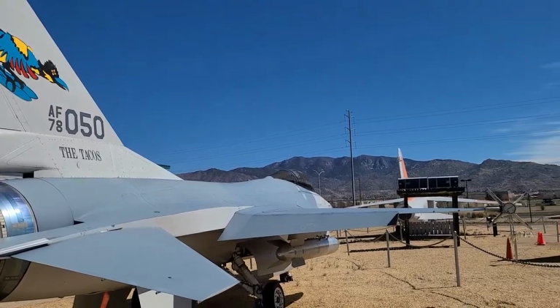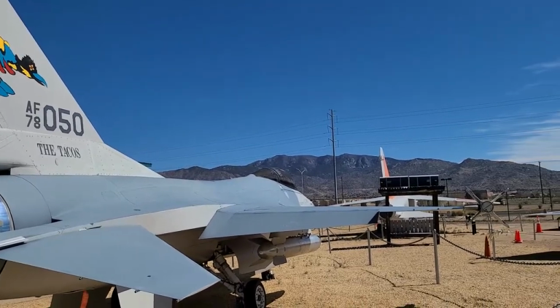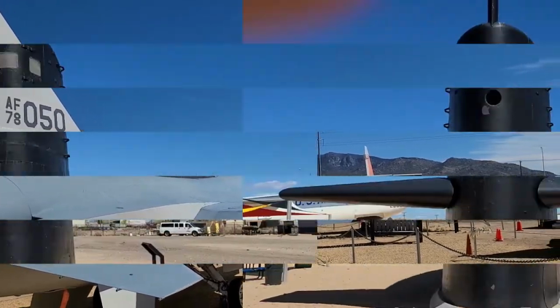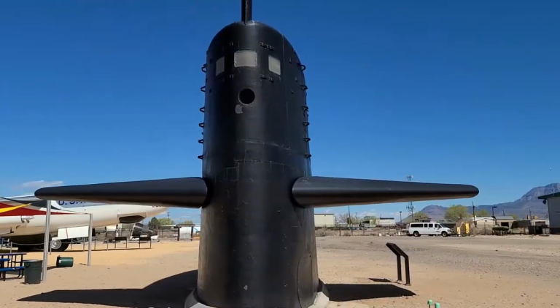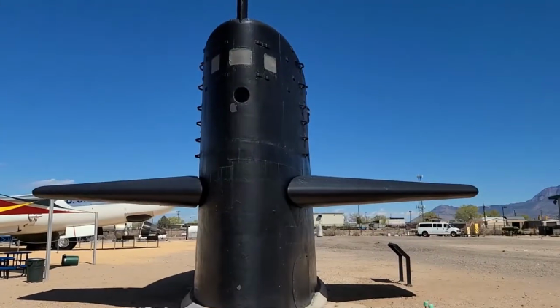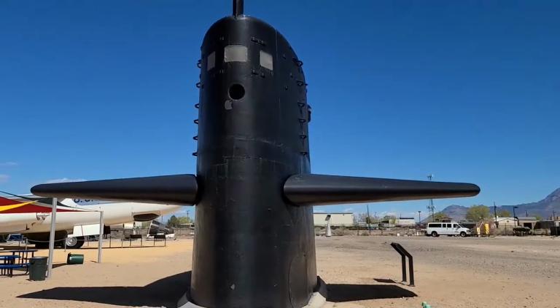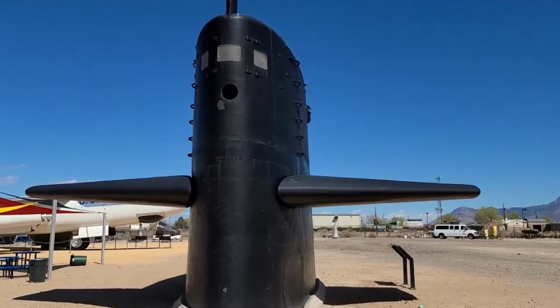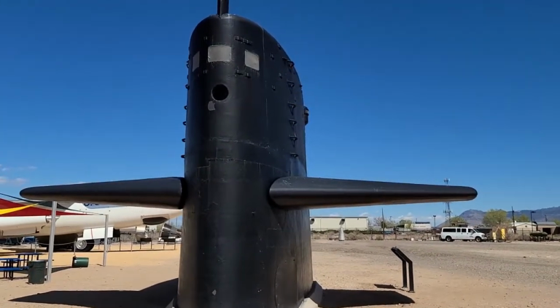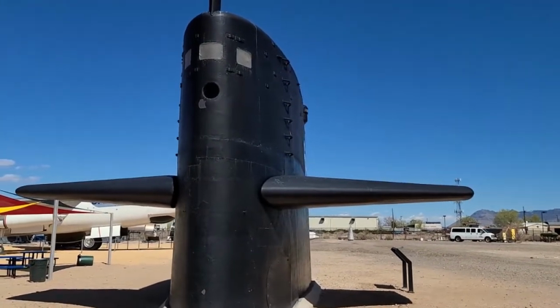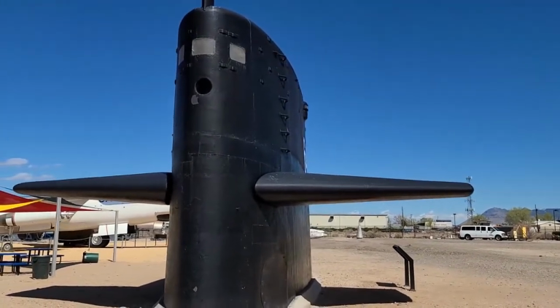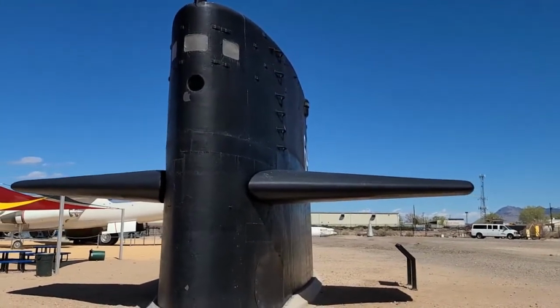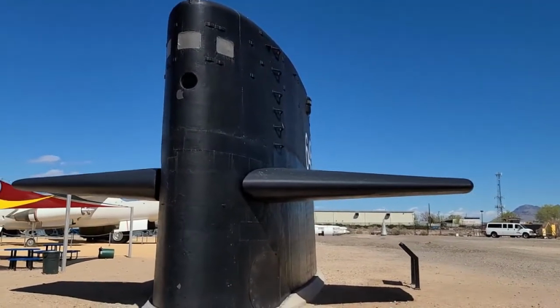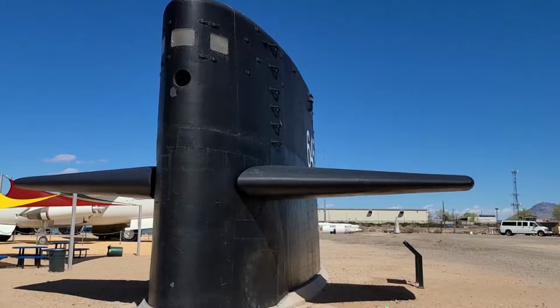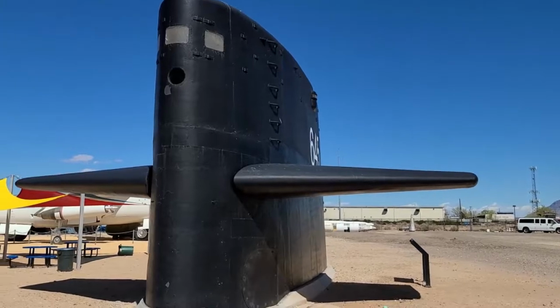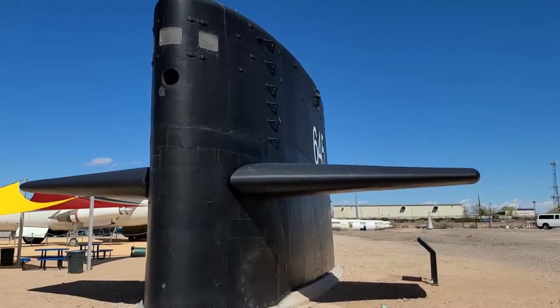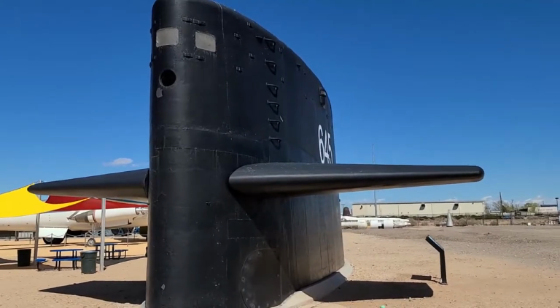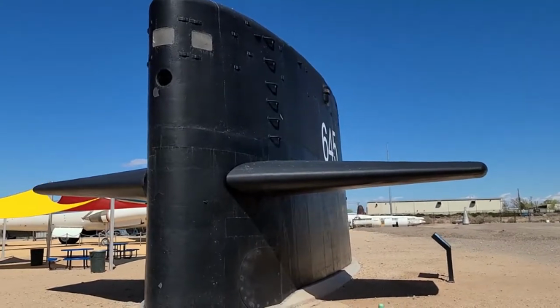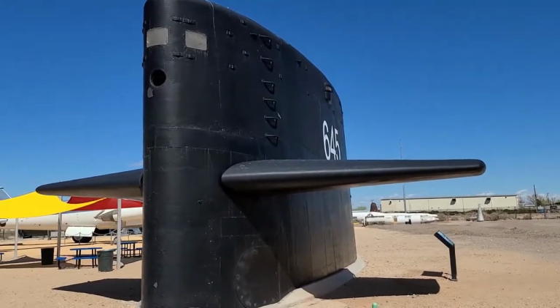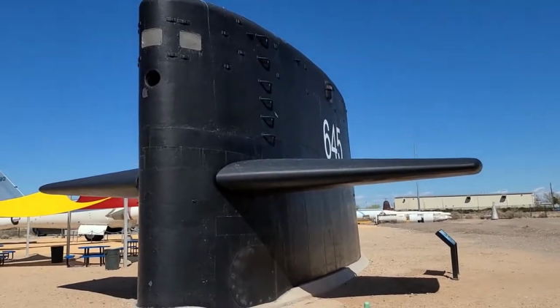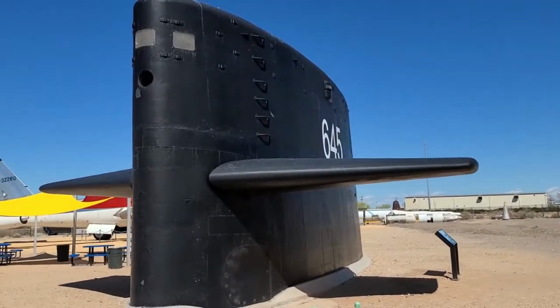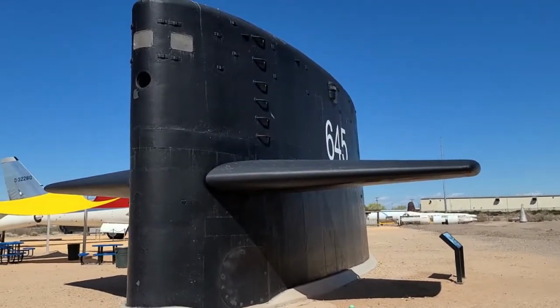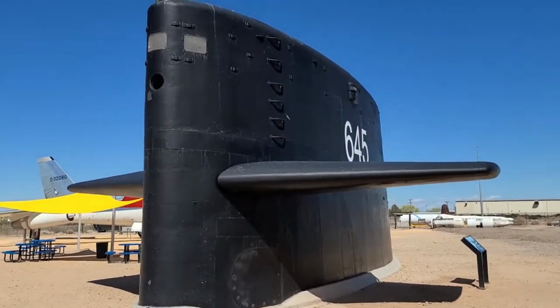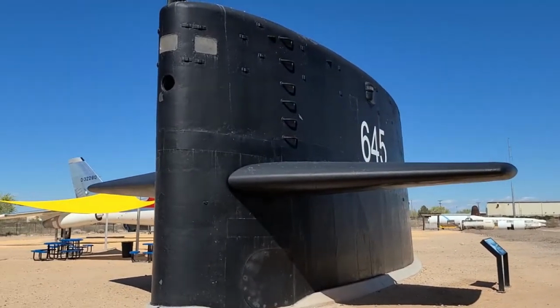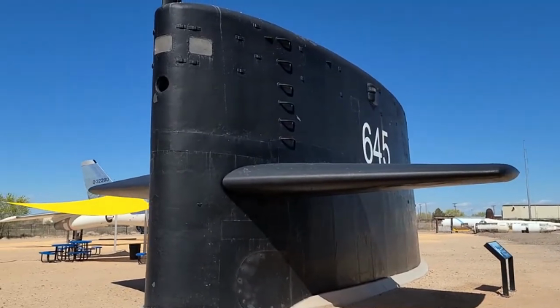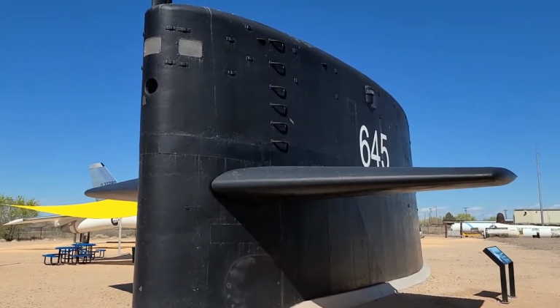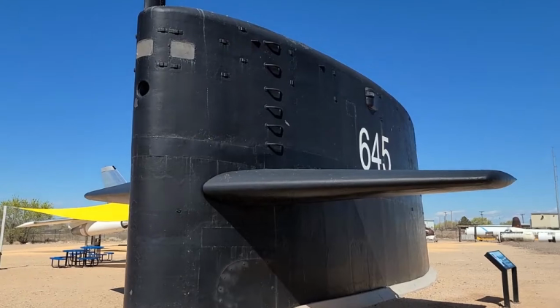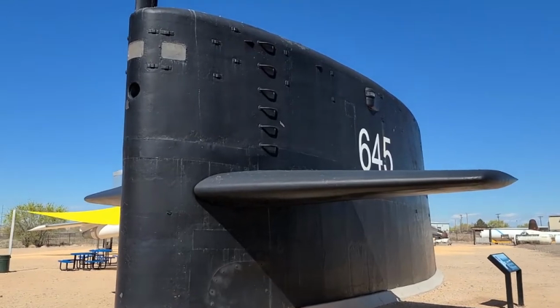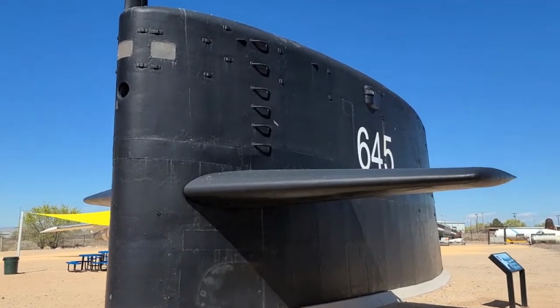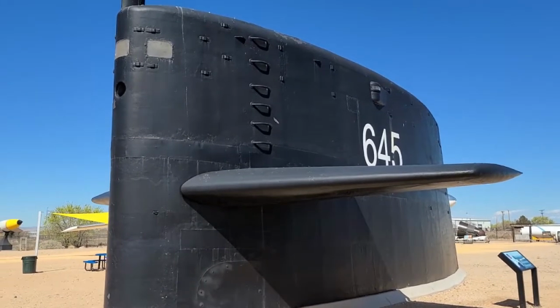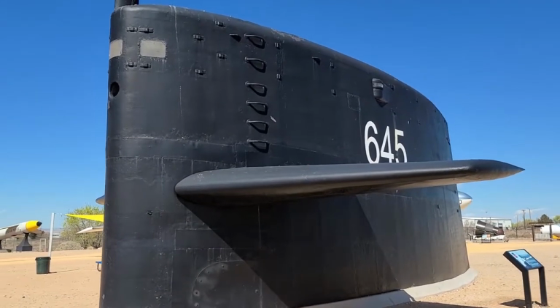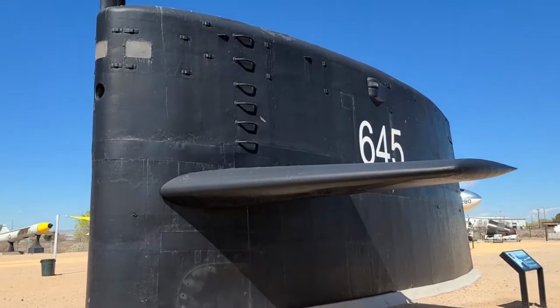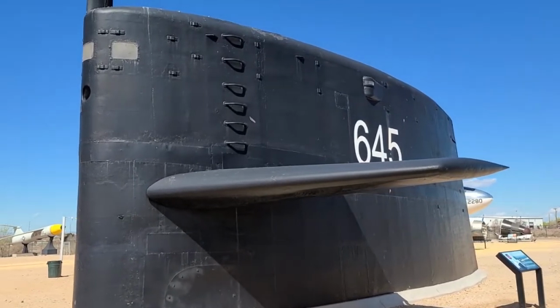Our submarine sail is the USS James K. Polk nuclear submarine sail. People ask me all the time: do you have a submarine underneath the ground? Unfortunately we do not — that would be very, very cool if we did.